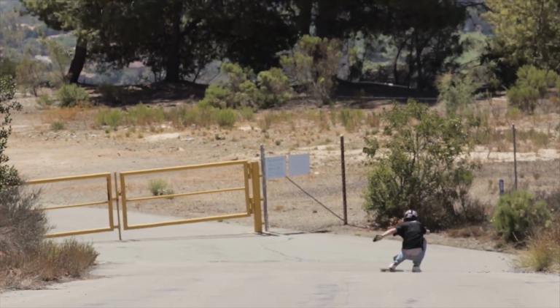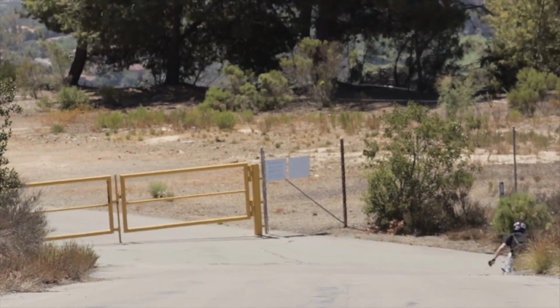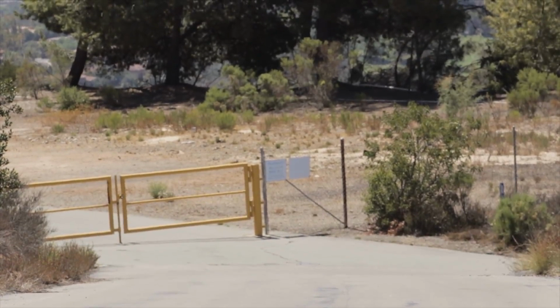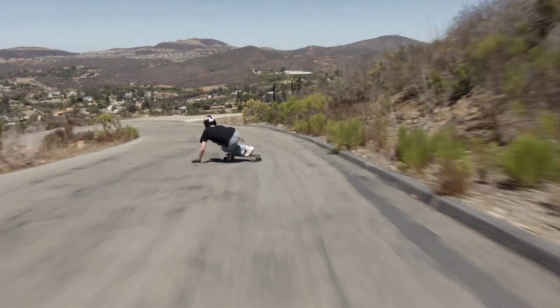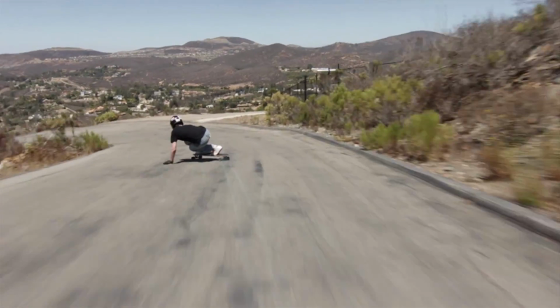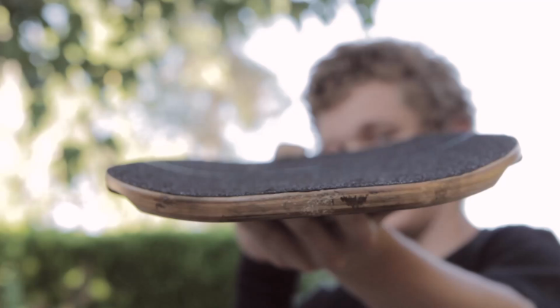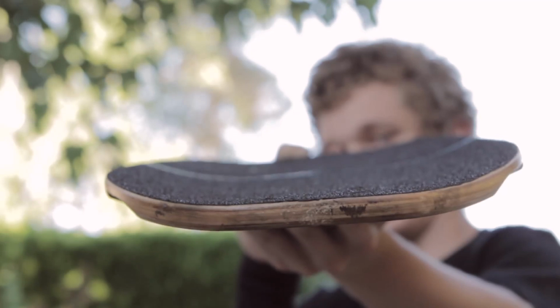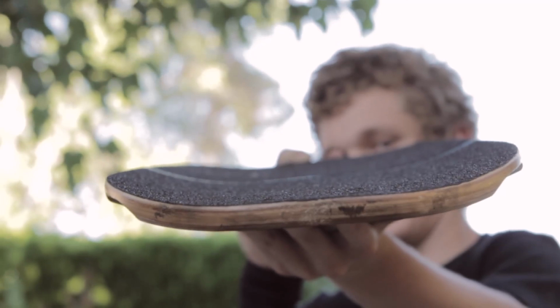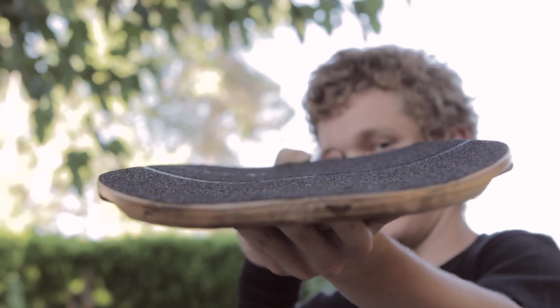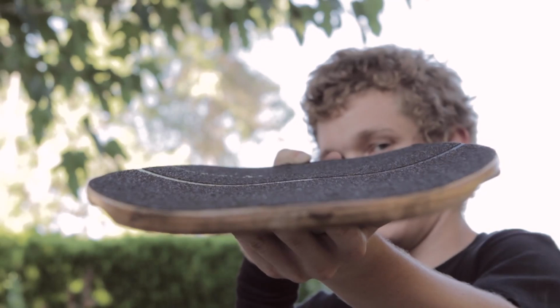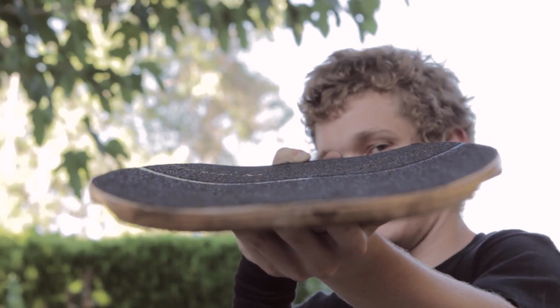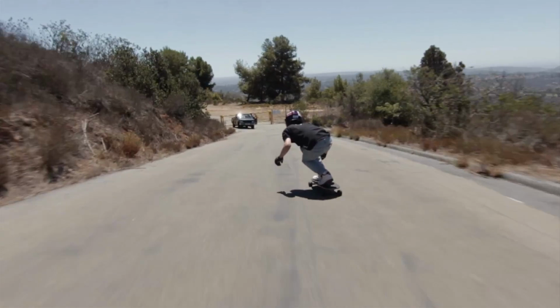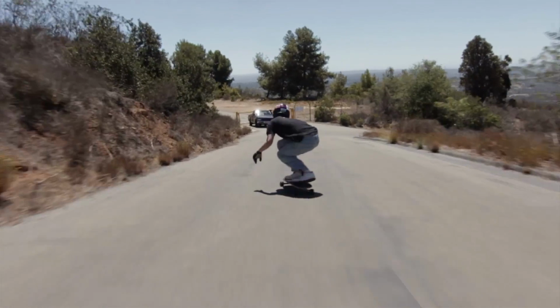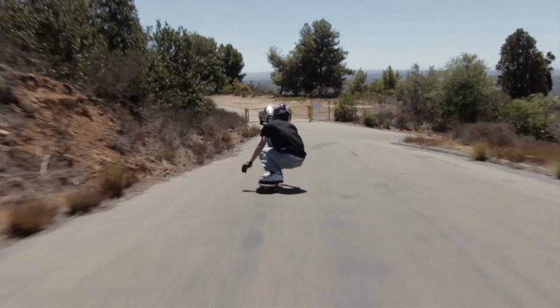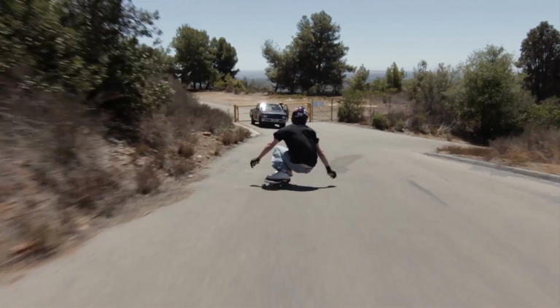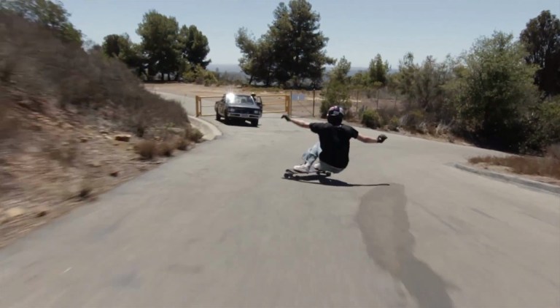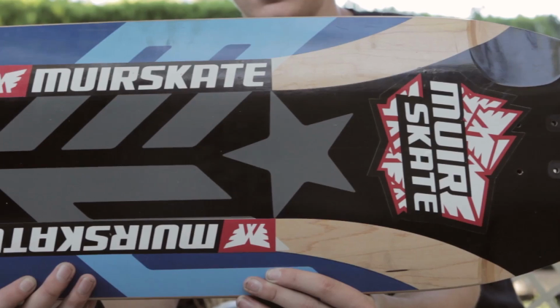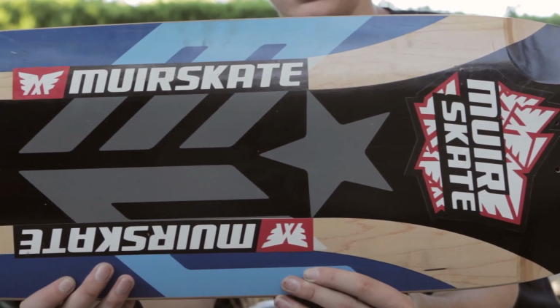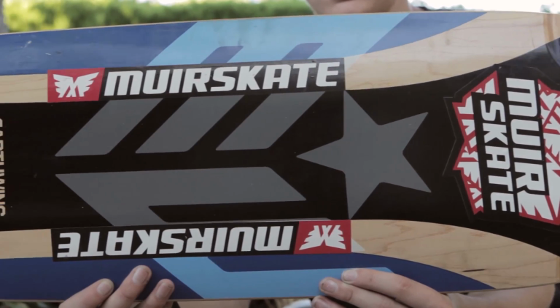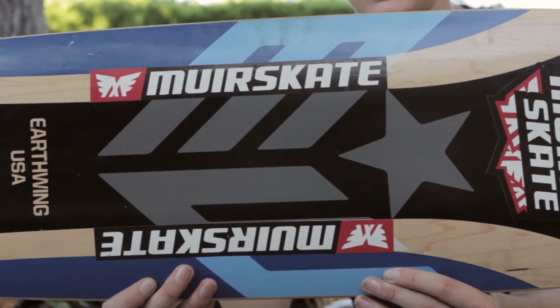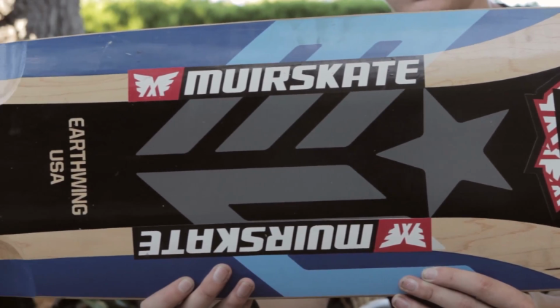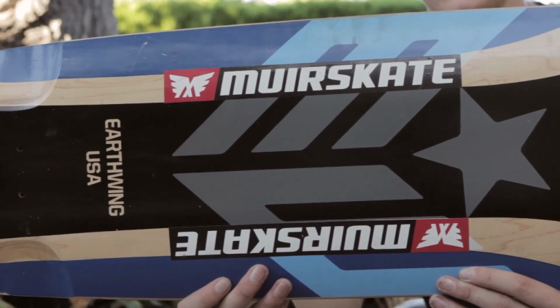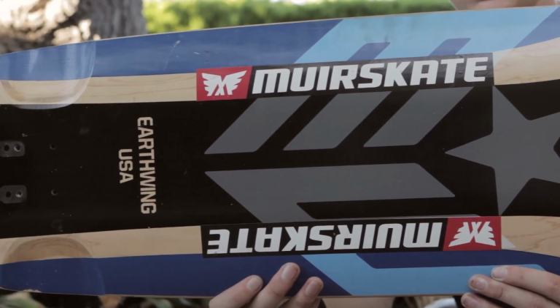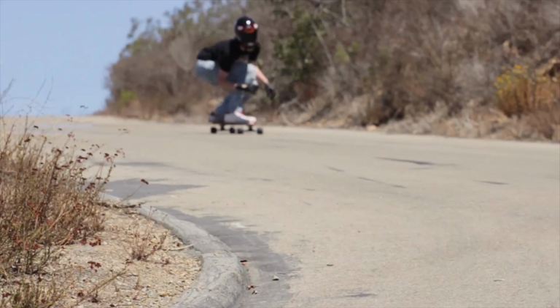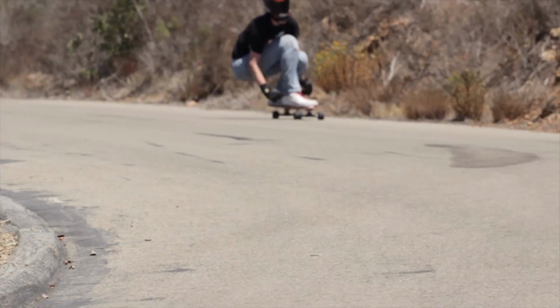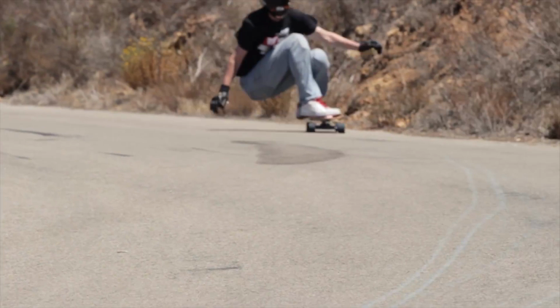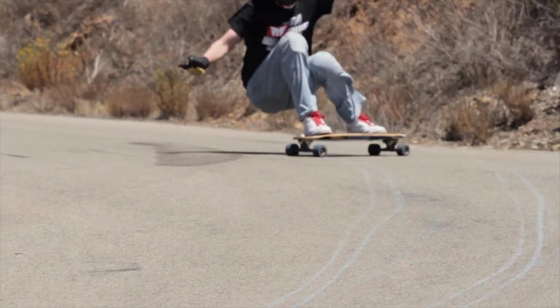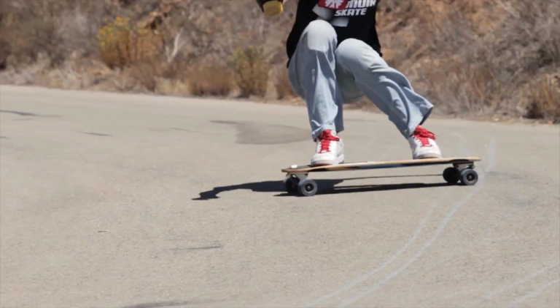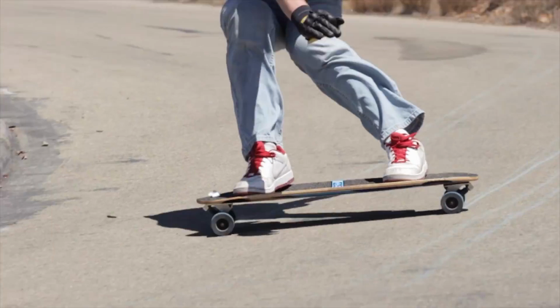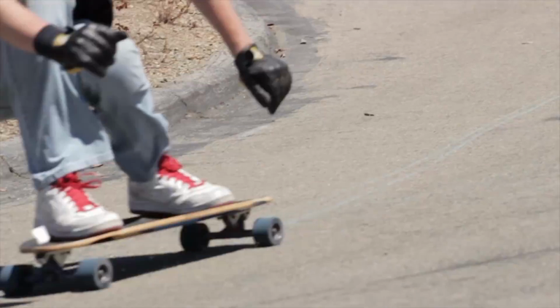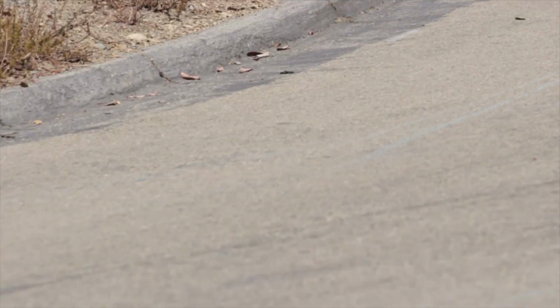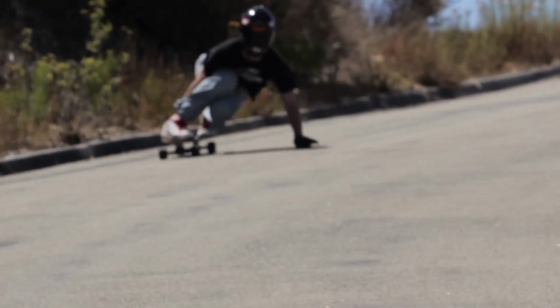The Hoop D34 is a nice deep tub concave with a light W in the middle, really locking your foot in when you're doing the freeriding. It also tapers near the back so it's really easy to hang your foot a little bit and dig into the rail, making it real comfortable for pre-drifts.